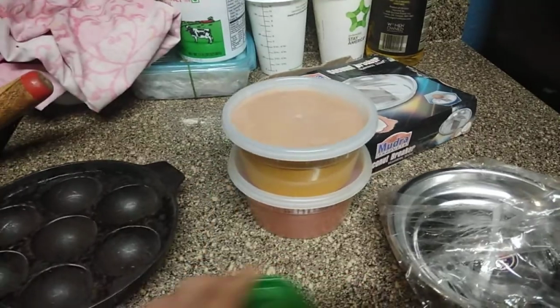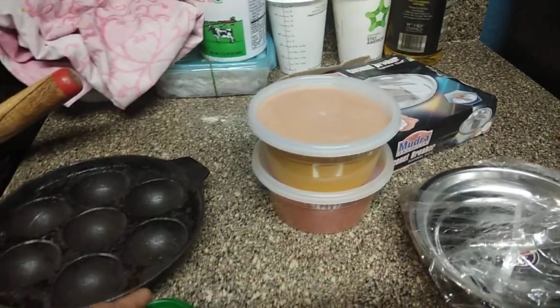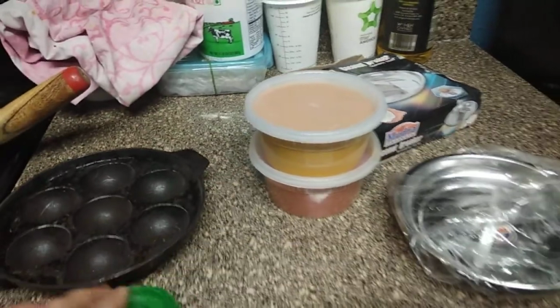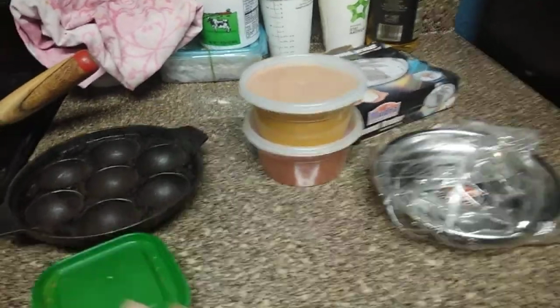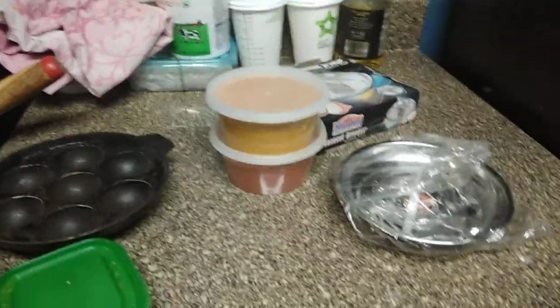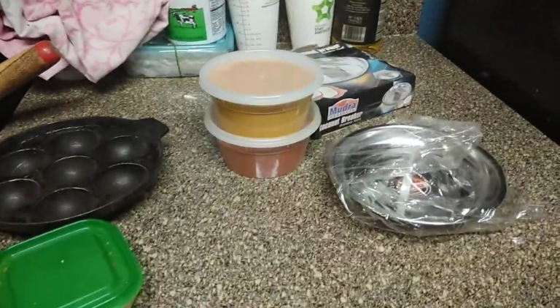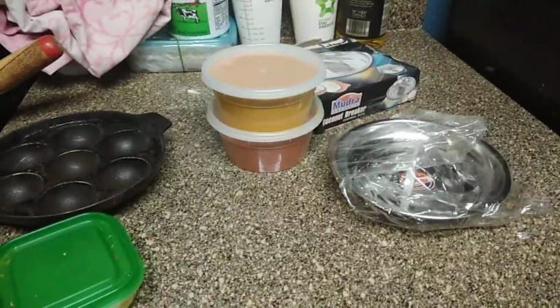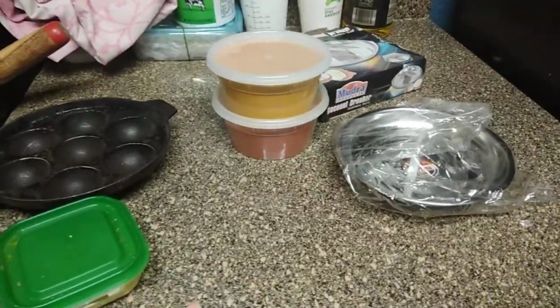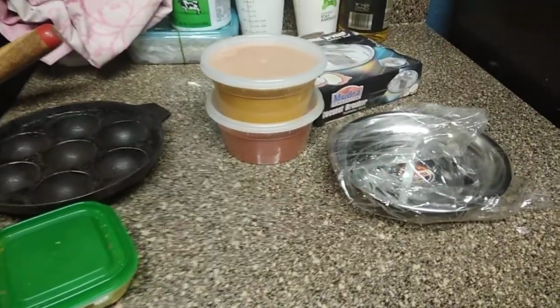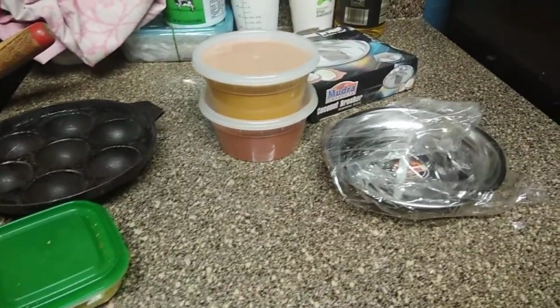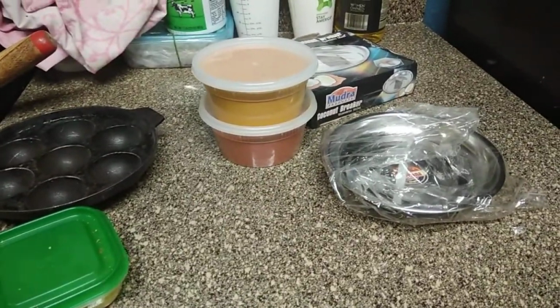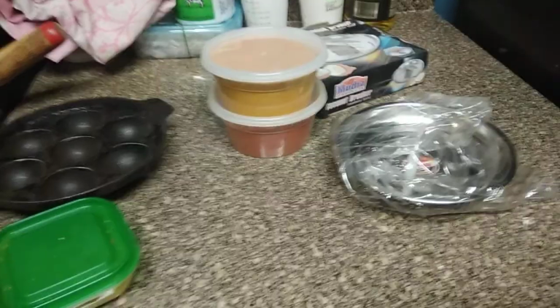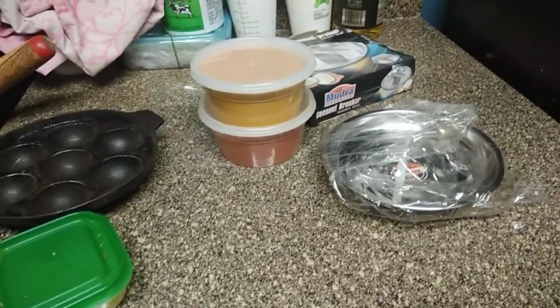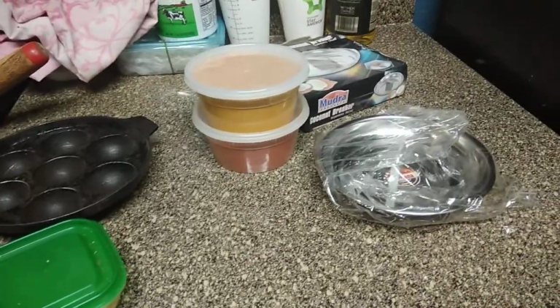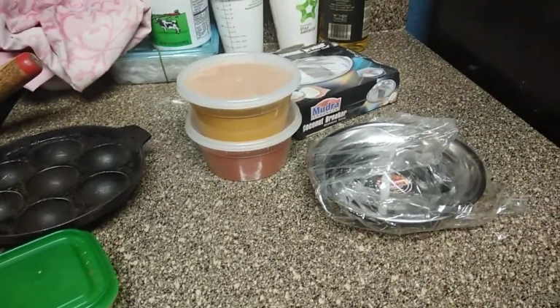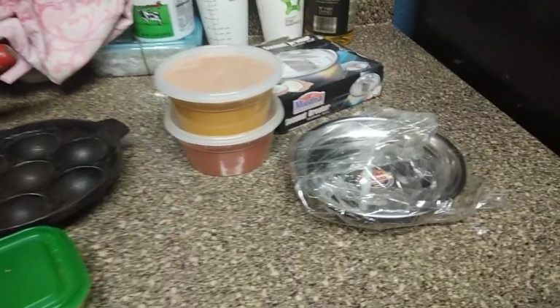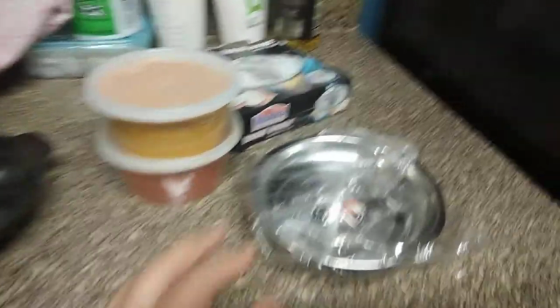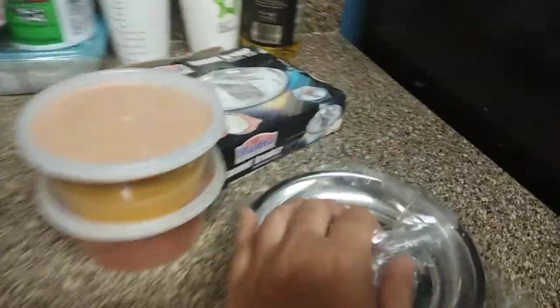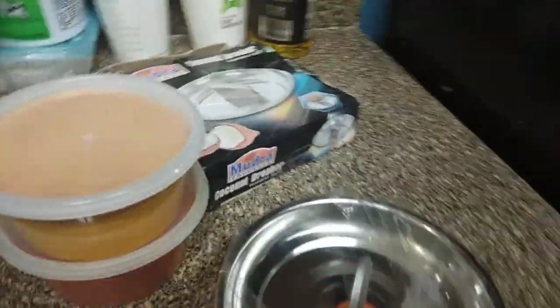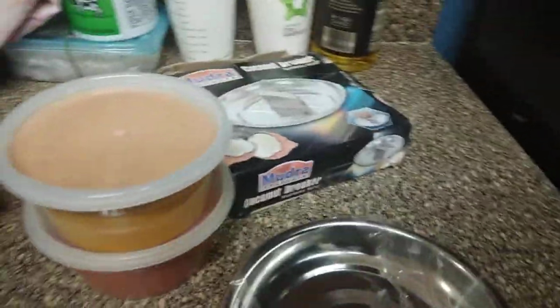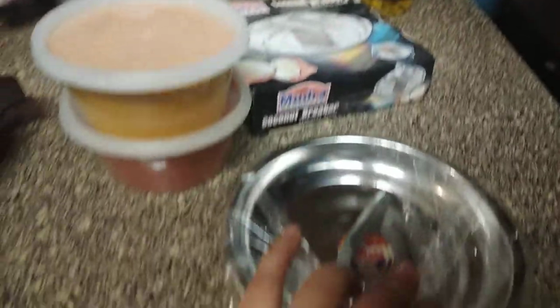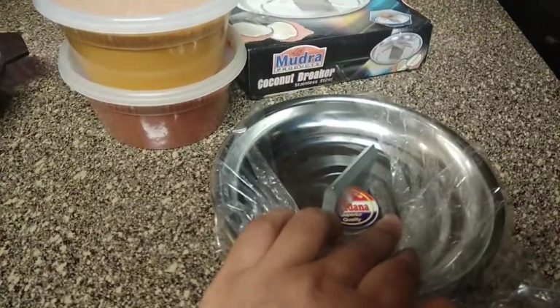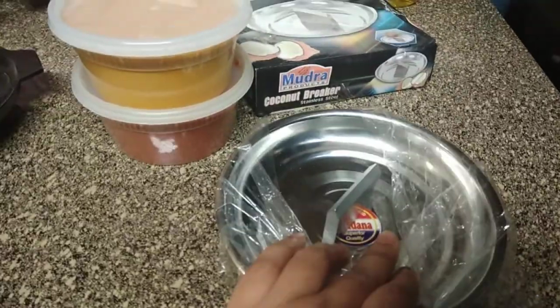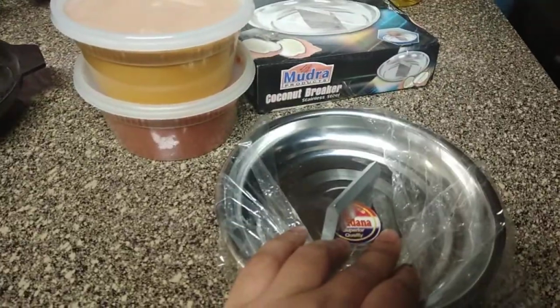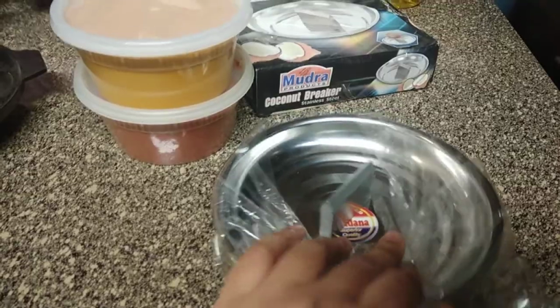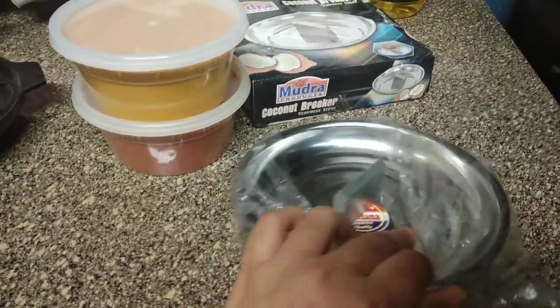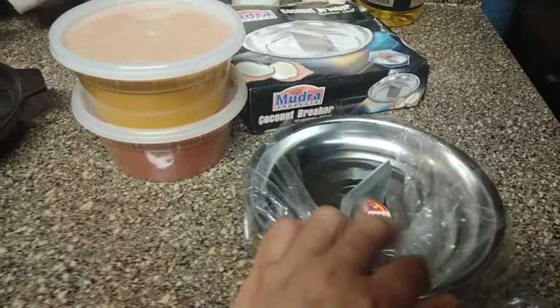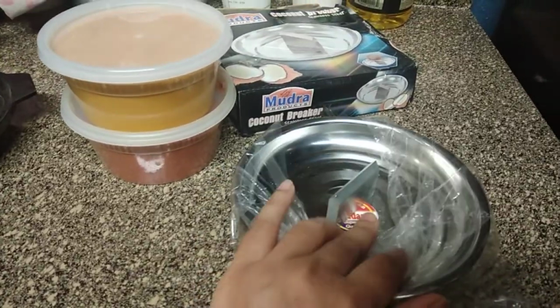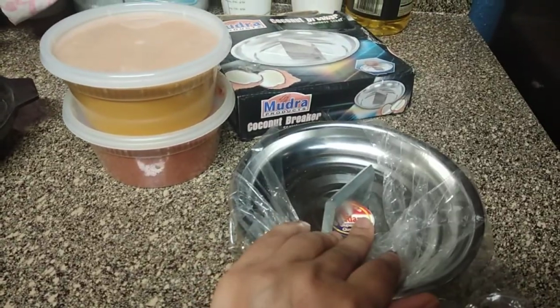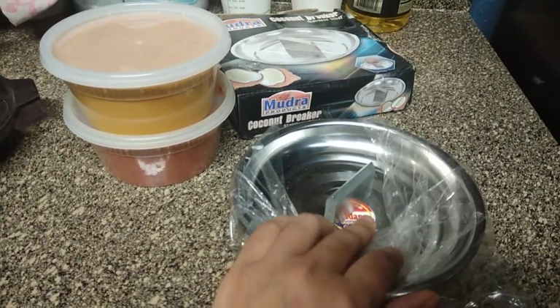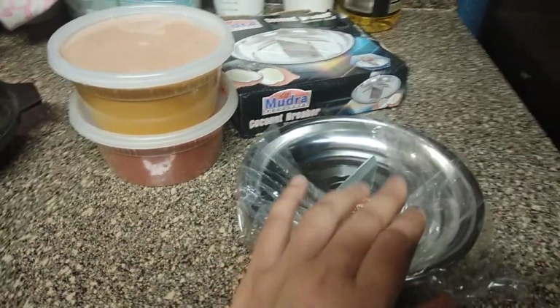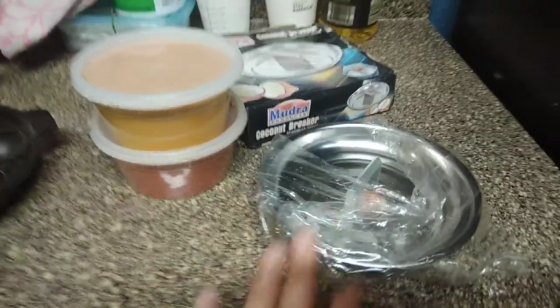Bring at least three to four plastic Tupperware tubs or boxes. I have also brought a coconut breaker because it is very difficult to break a coconut here.